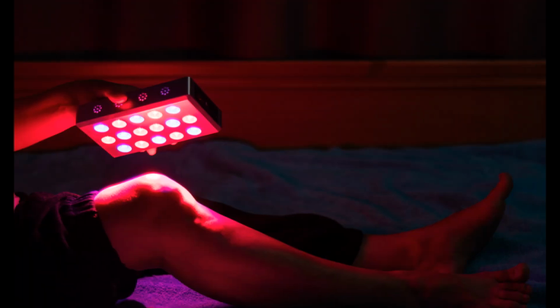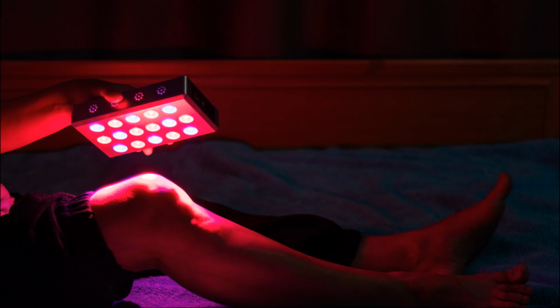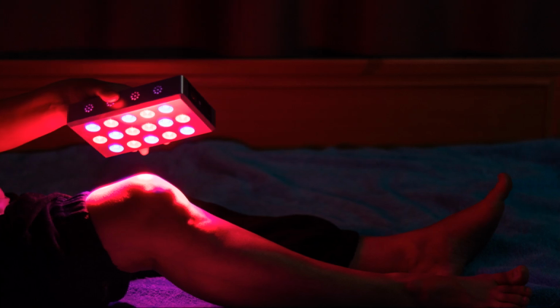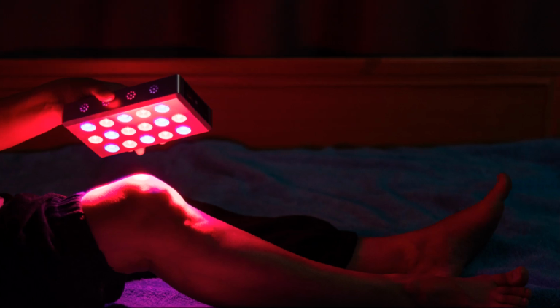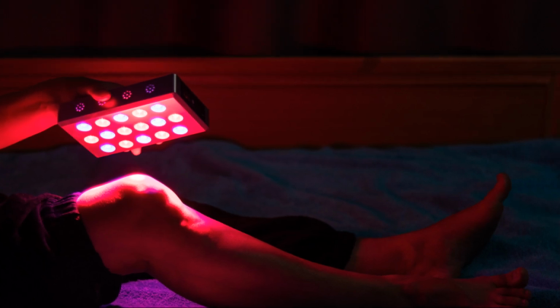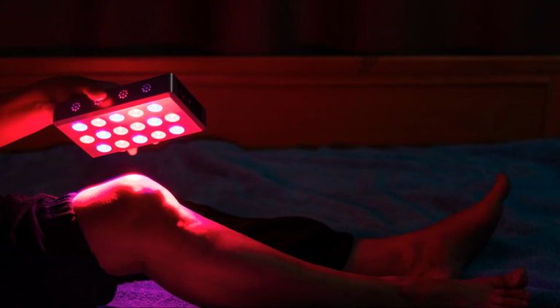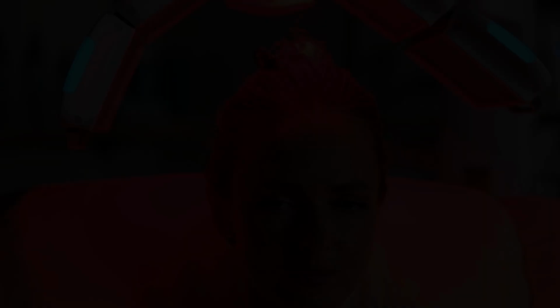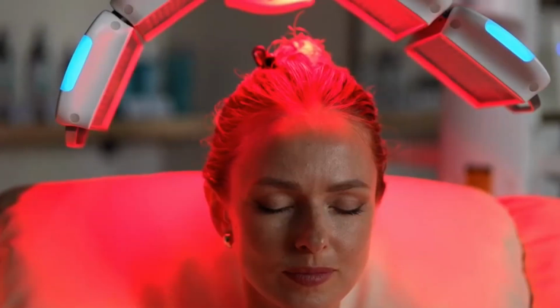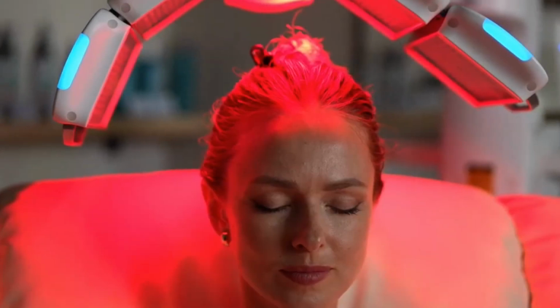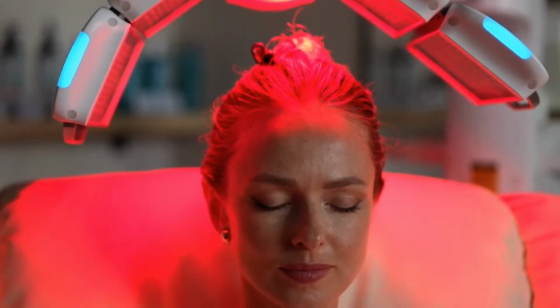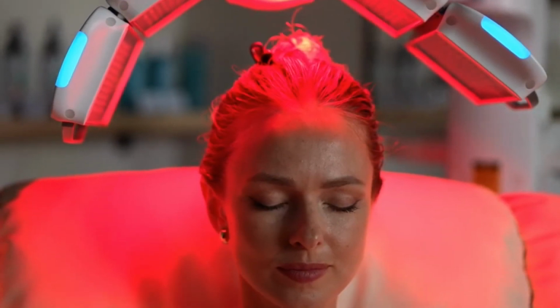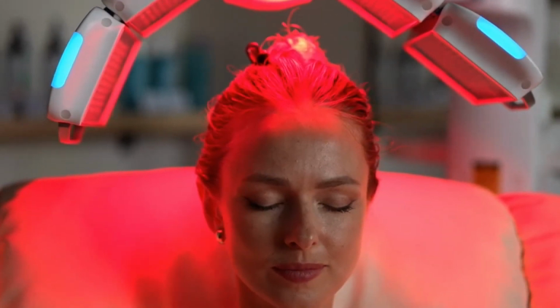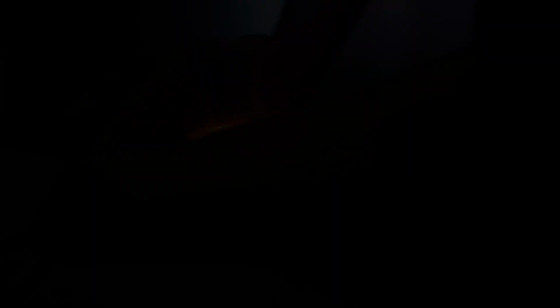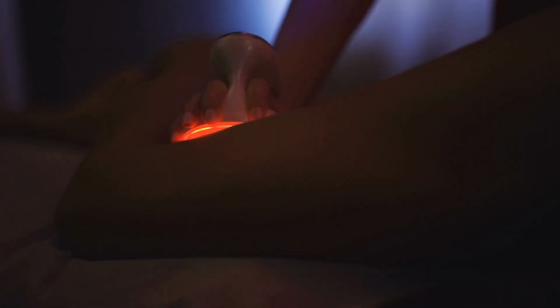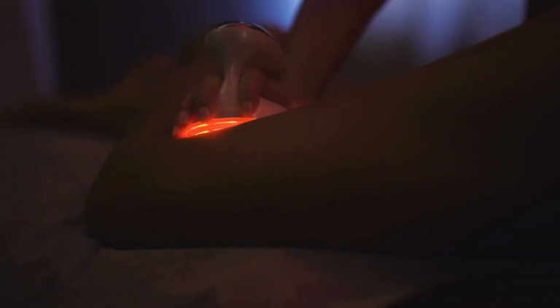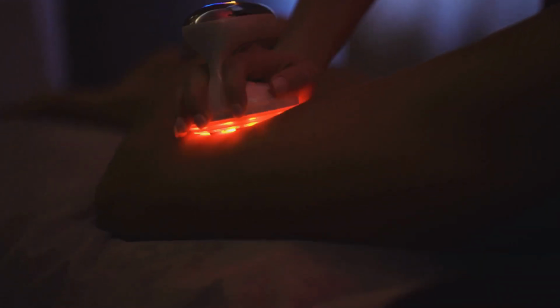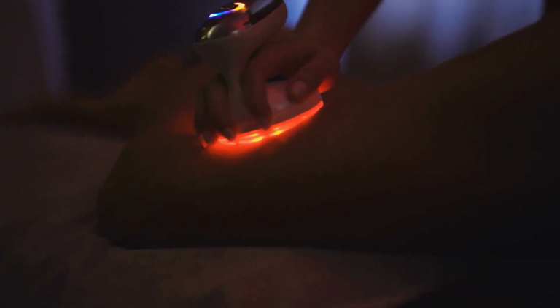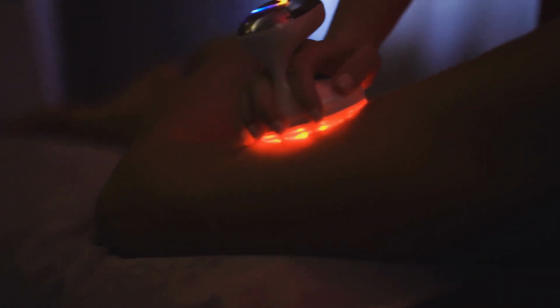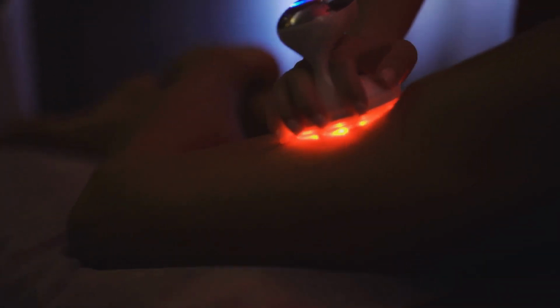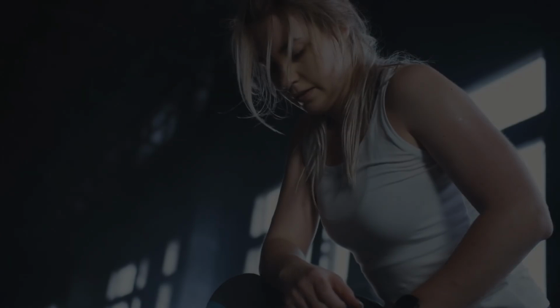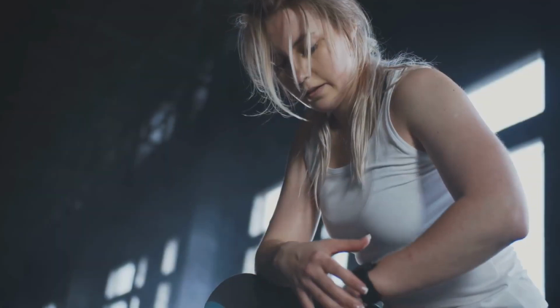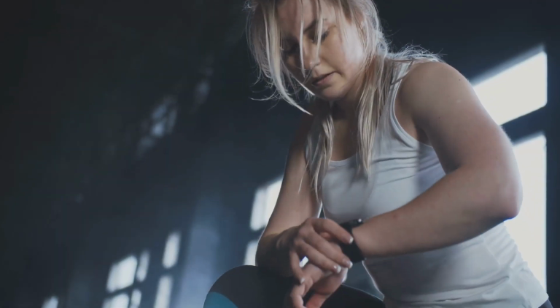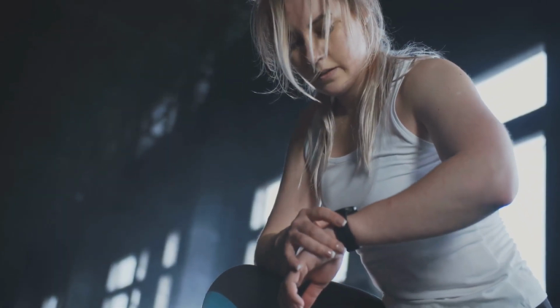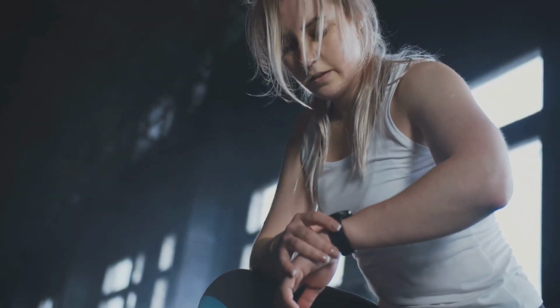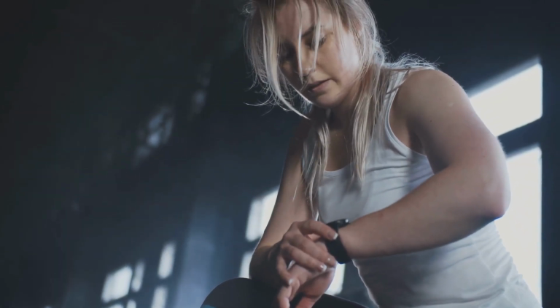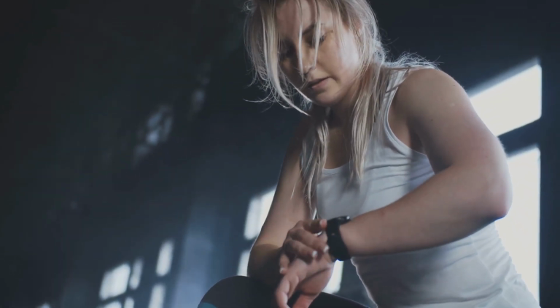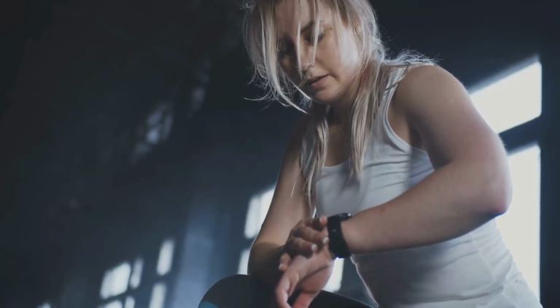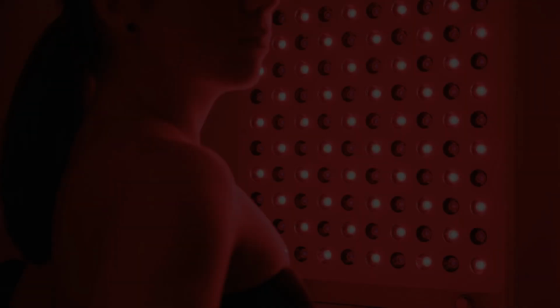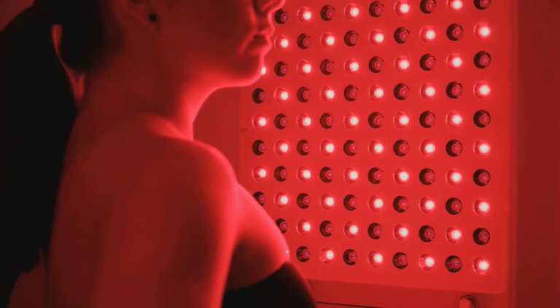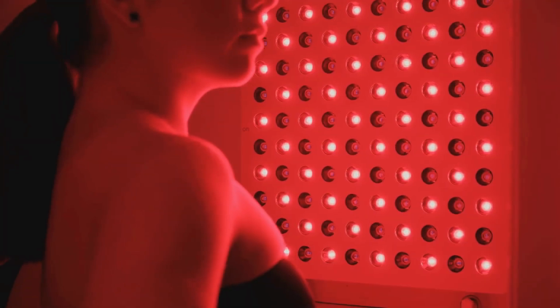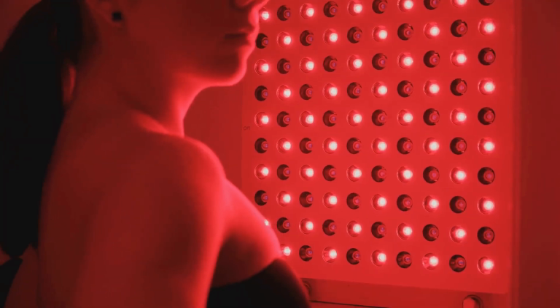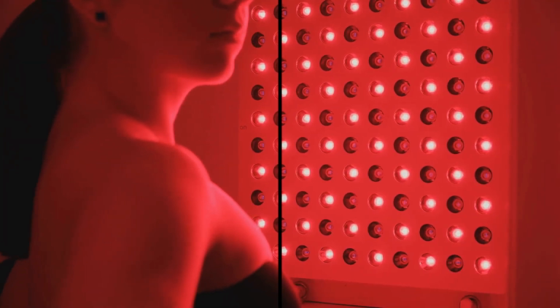Recovery is where Red Light Therapy really shines. By improving blood flow and reducing inflammation, it helps your muscles repair faster after workouts. Whether you're an athlete pushing your limits or just dealing with everyday soreness, Red Light Therapy can make a noticeable difference.